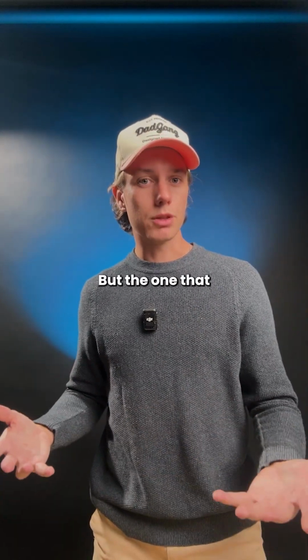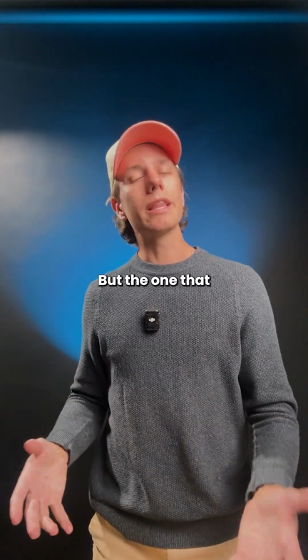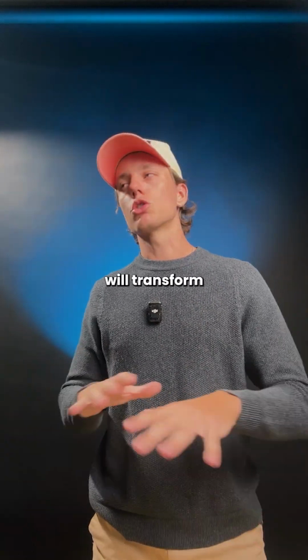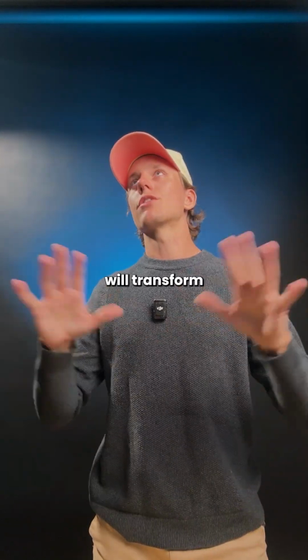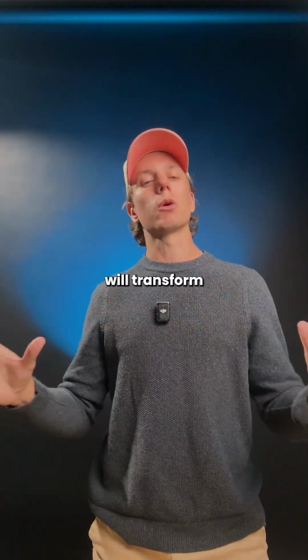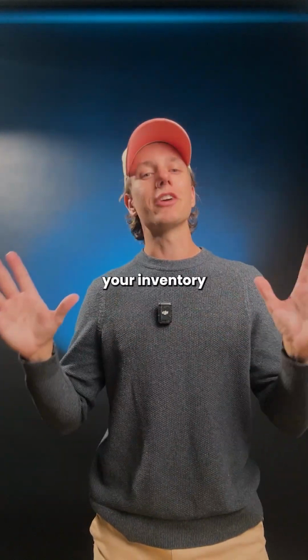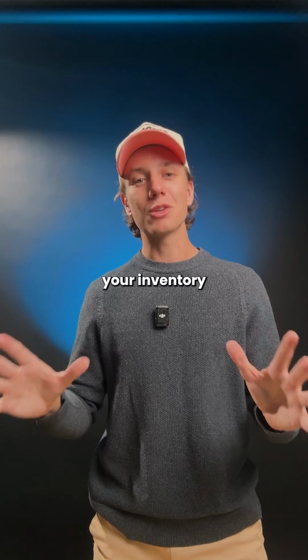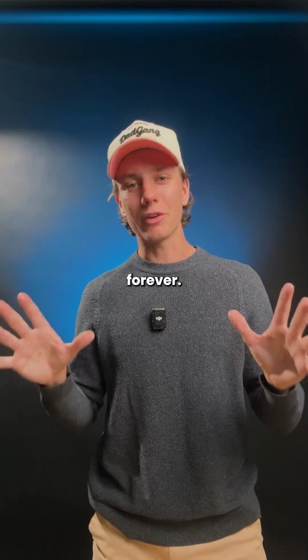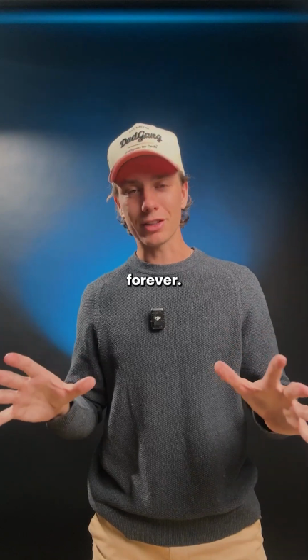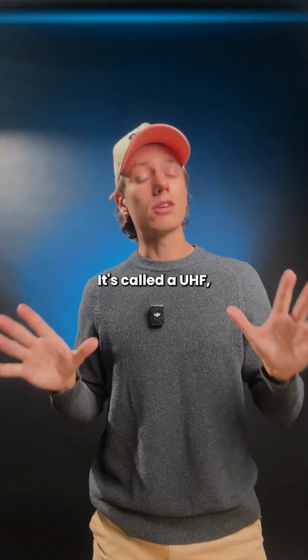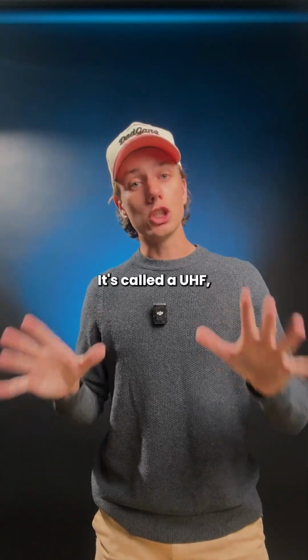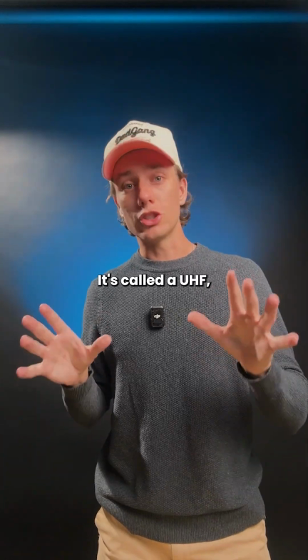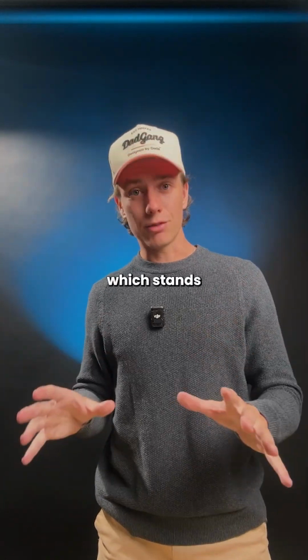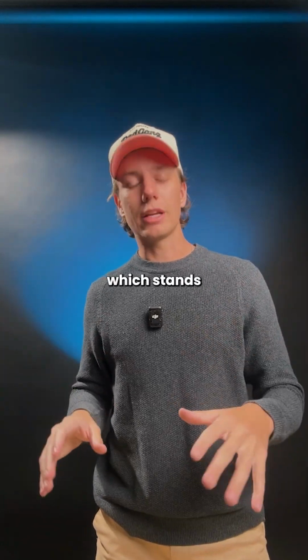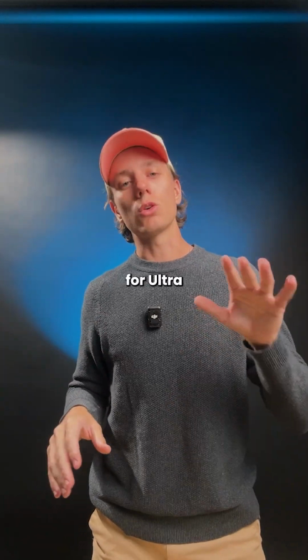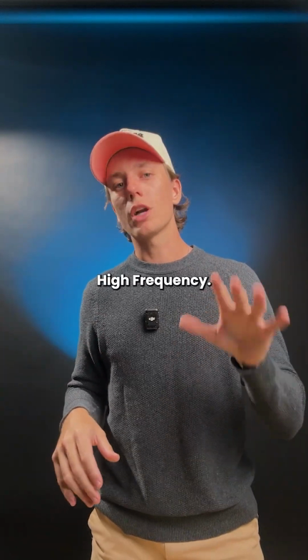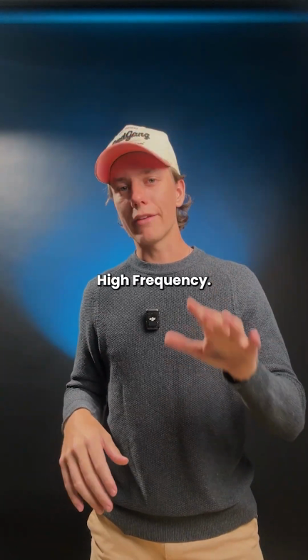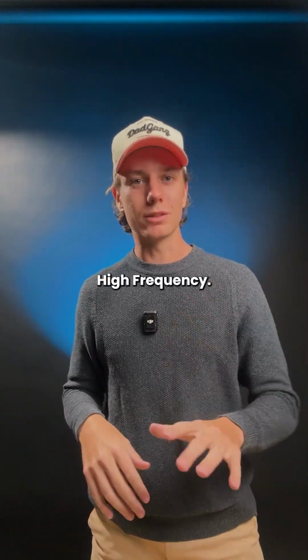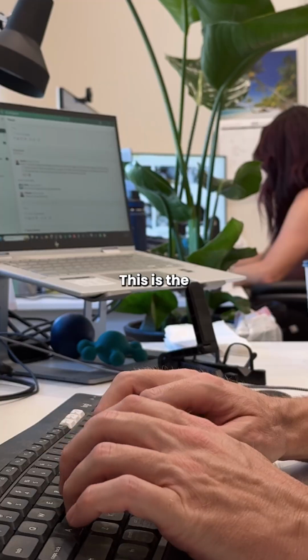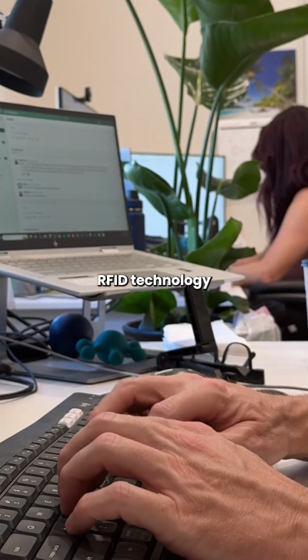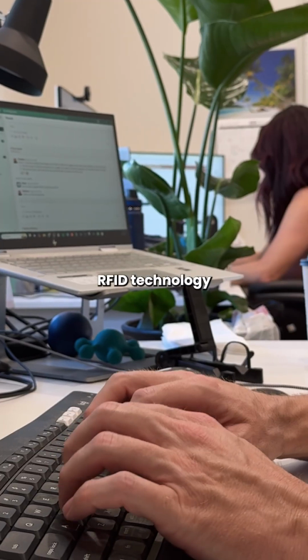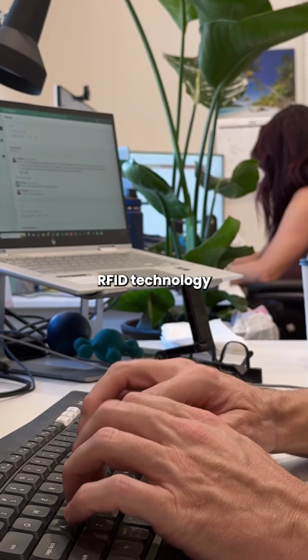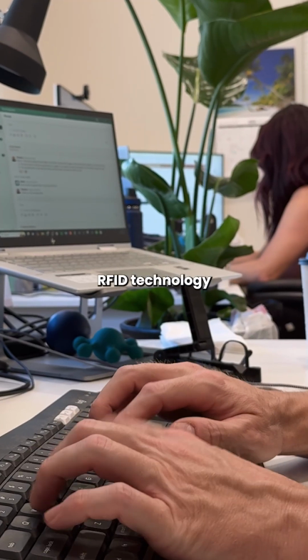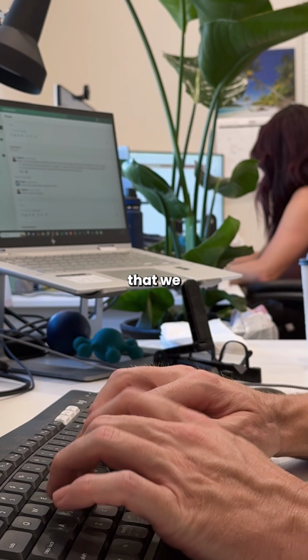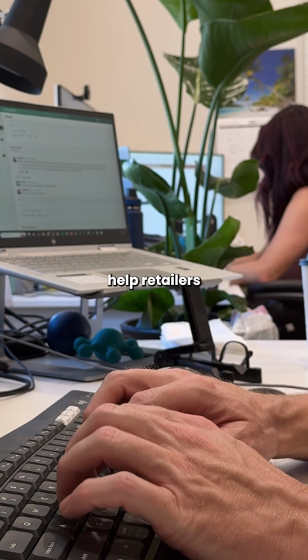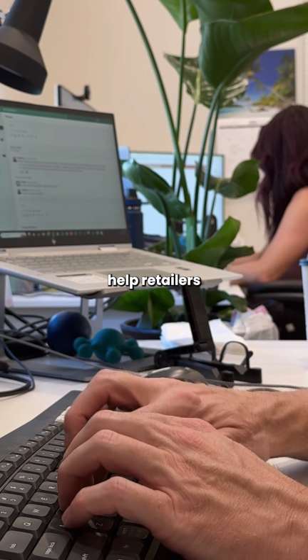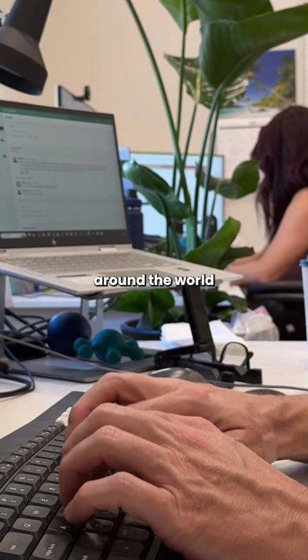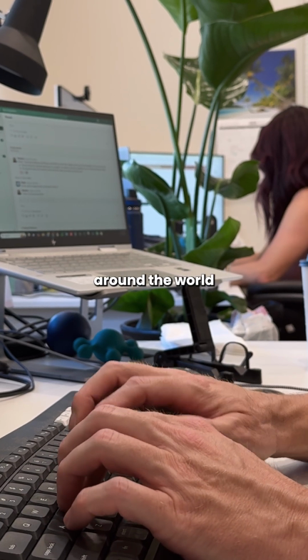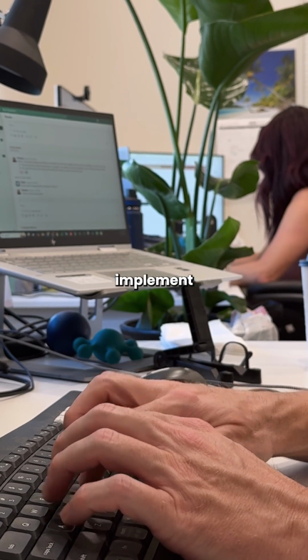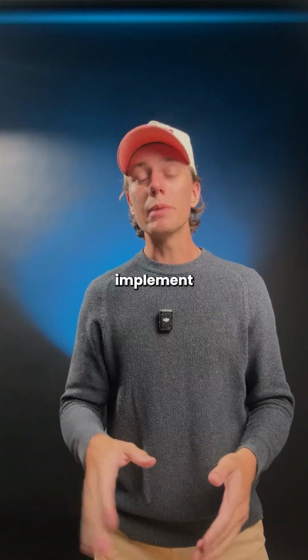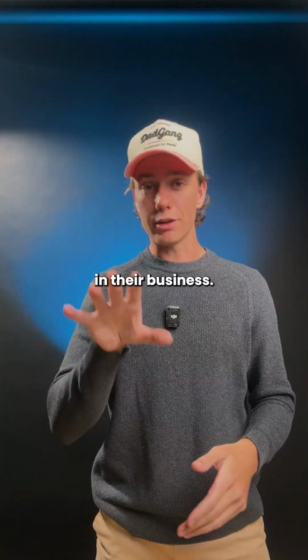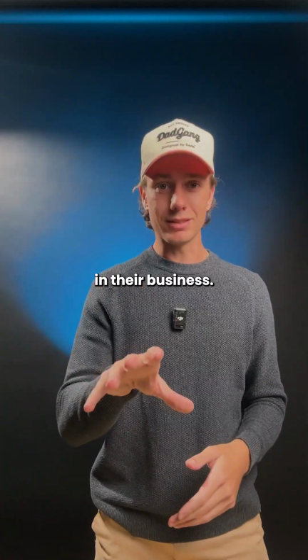But the one that will transform your inventory forever is called UHF, which stands for Ultra High Frequency. This is the RFID technology that we help retailers around the world implement in their business.